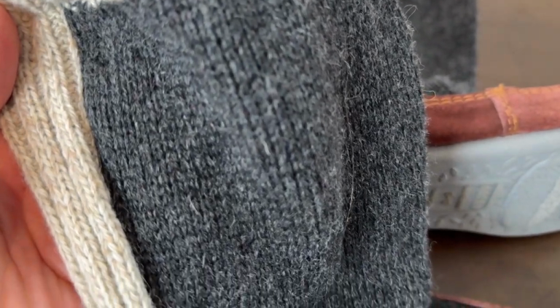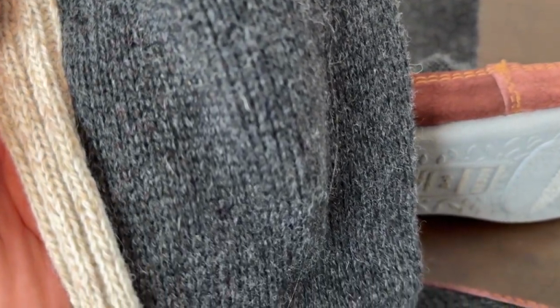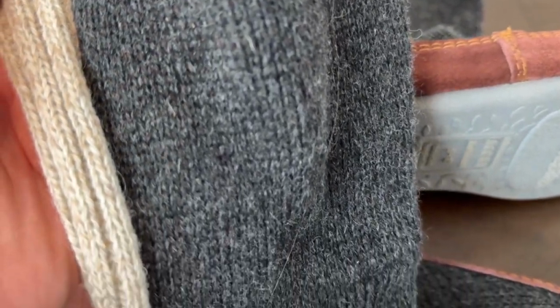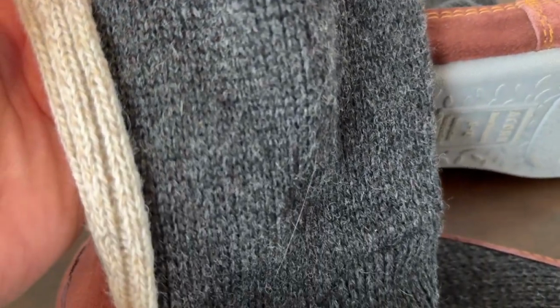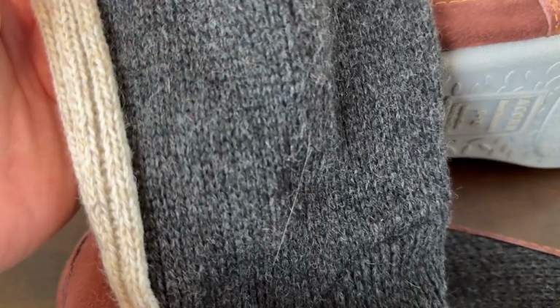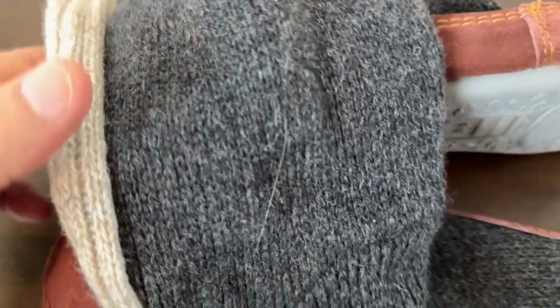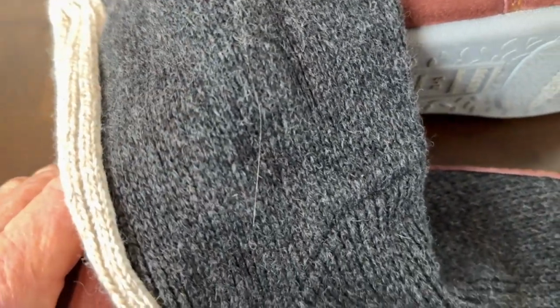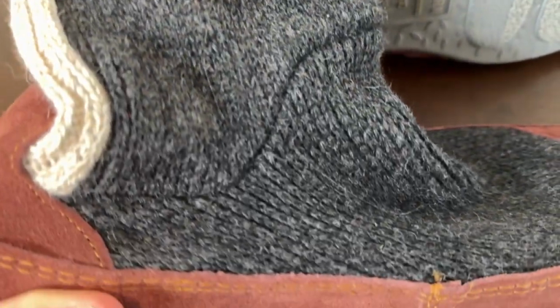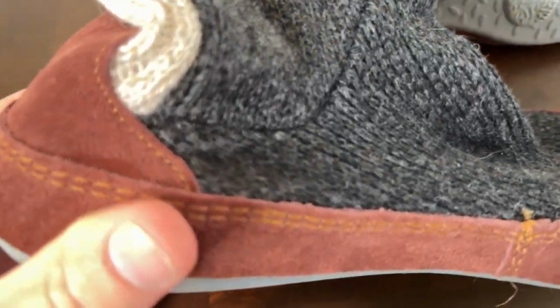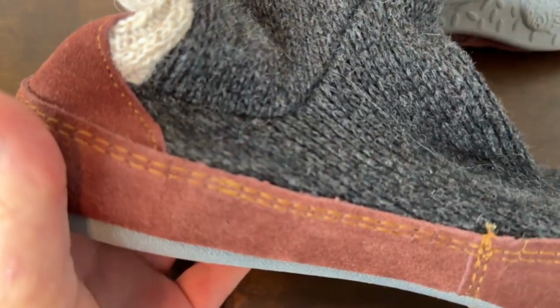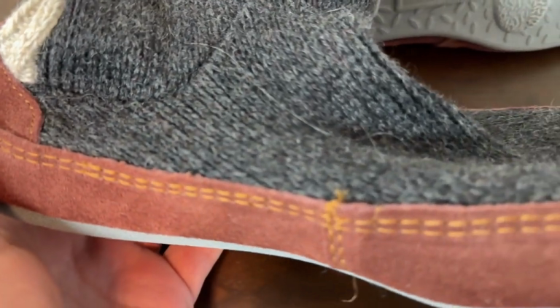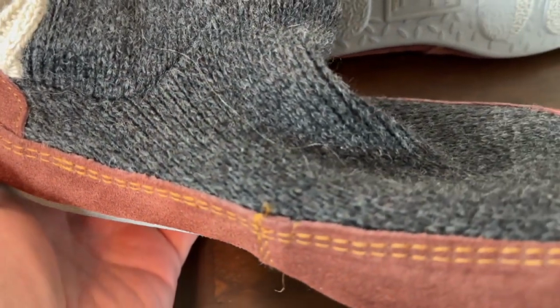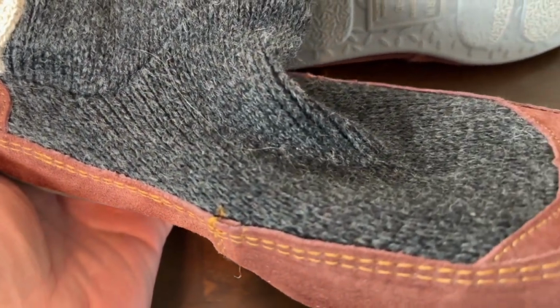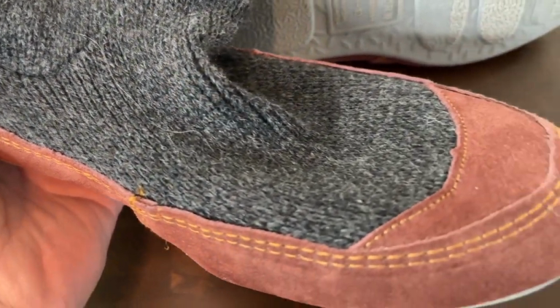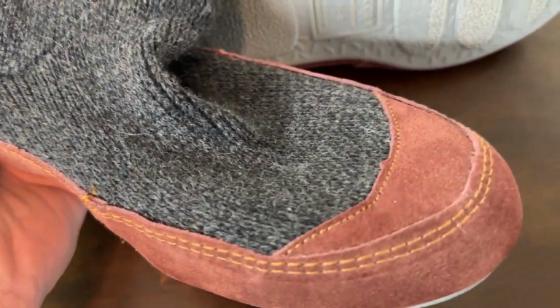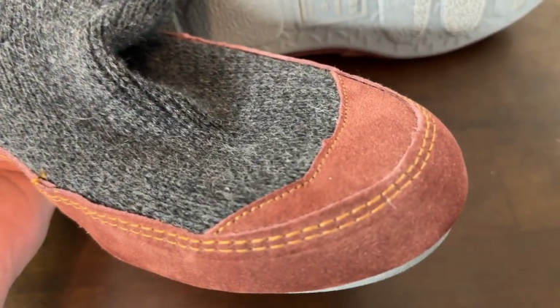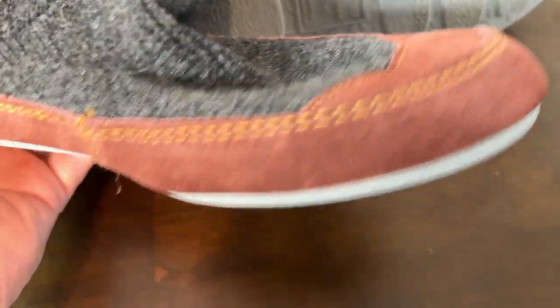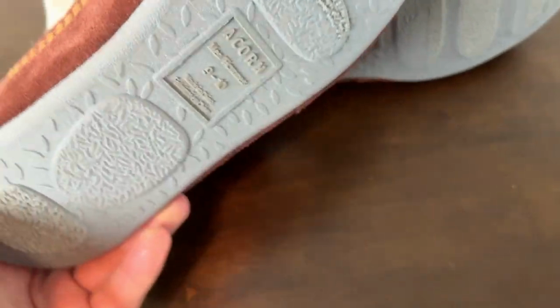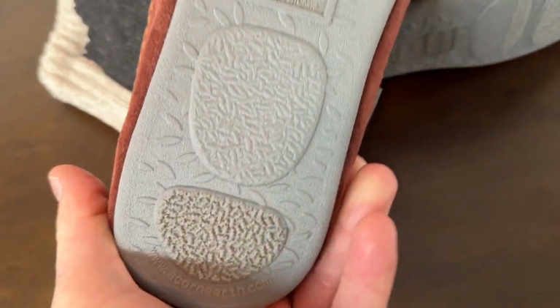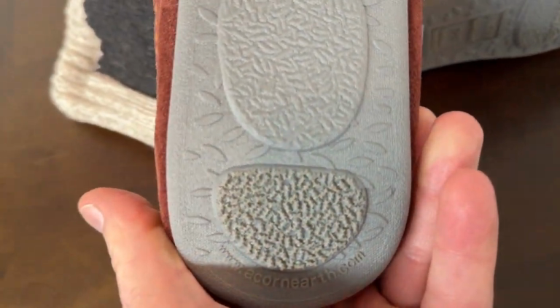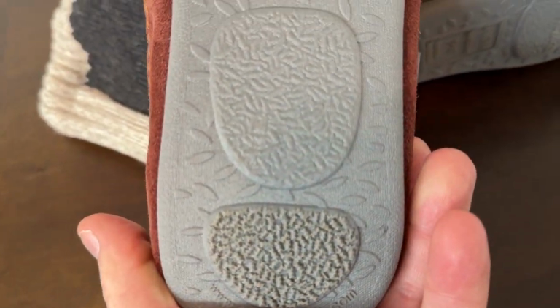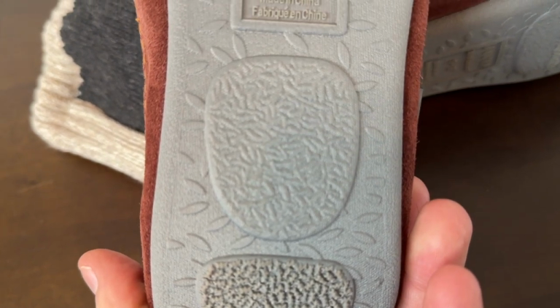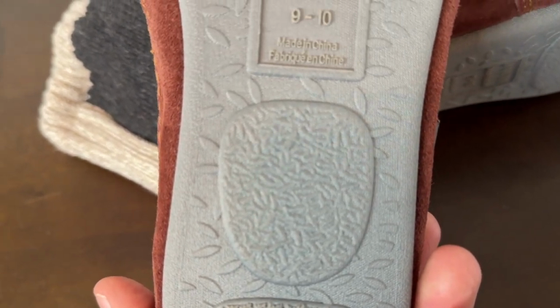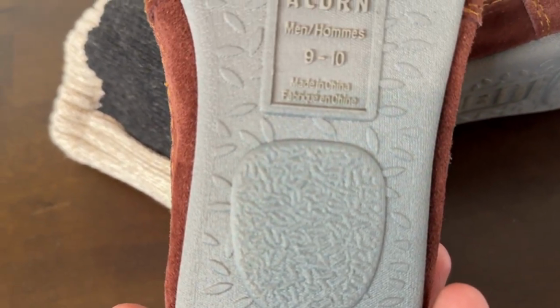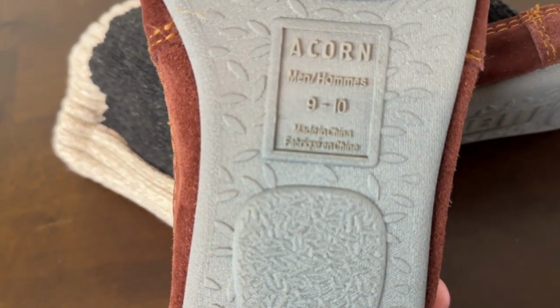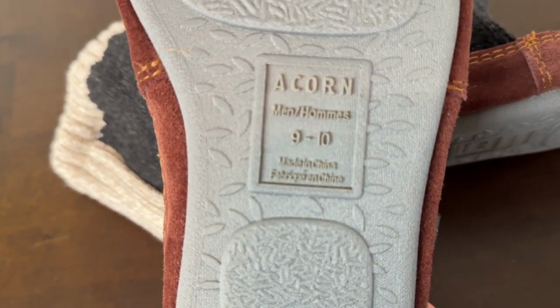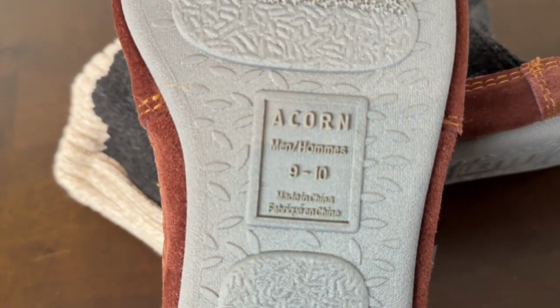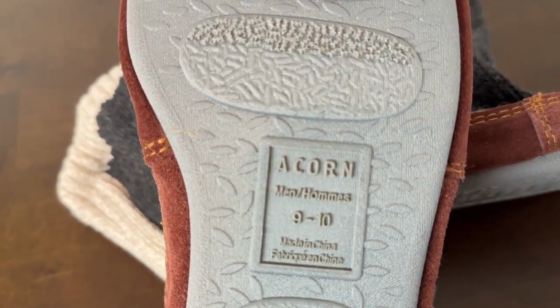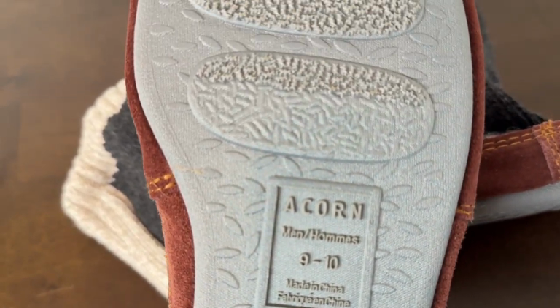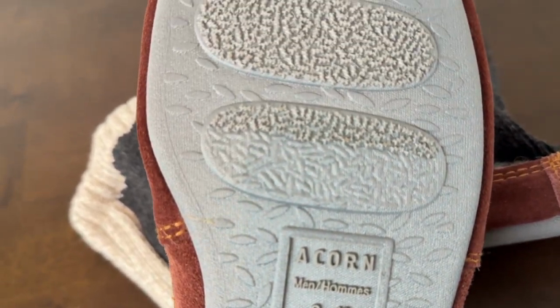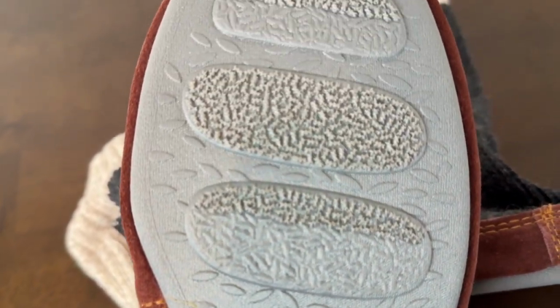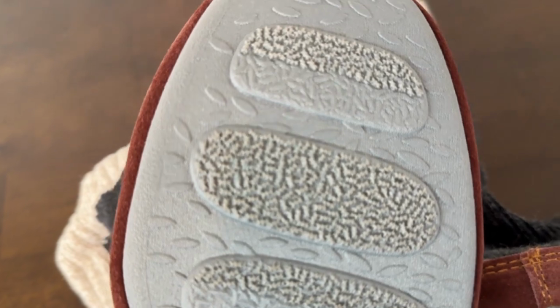They are everything you expect in a slipper like this. They look good, they're comfortable, they have a hard bottom where you can walk outside if you need to, but there is some cushion on the inside that is just heavenly. Feels like you're walking on a cloud.